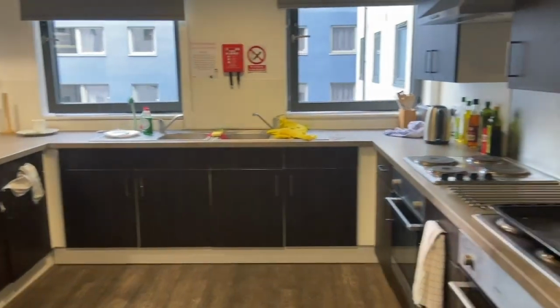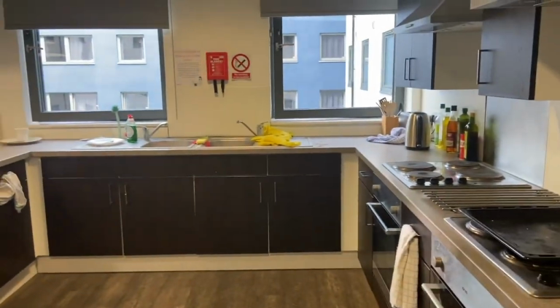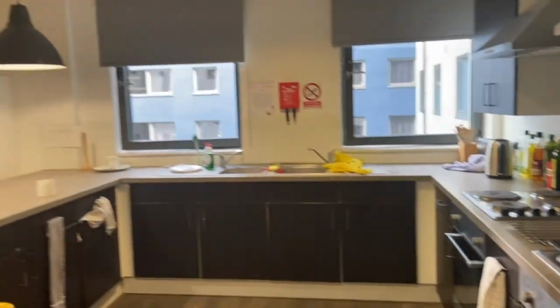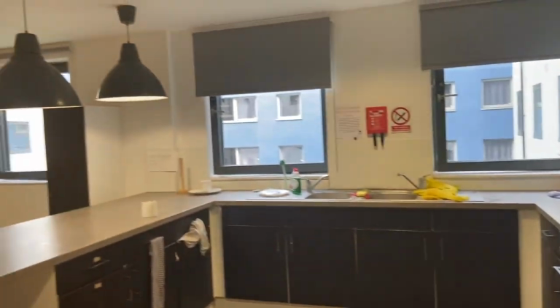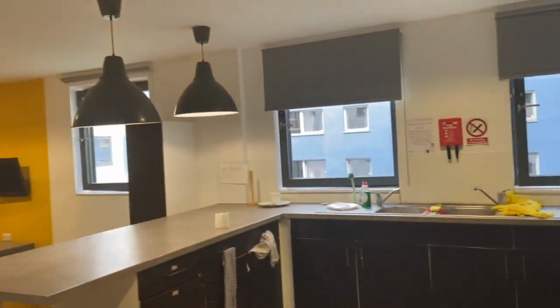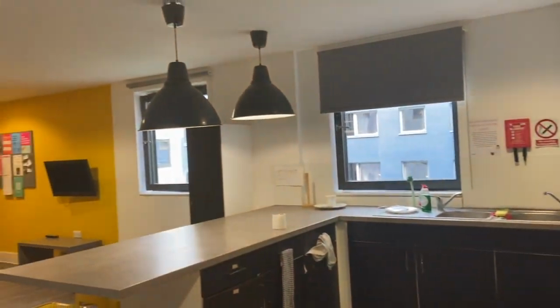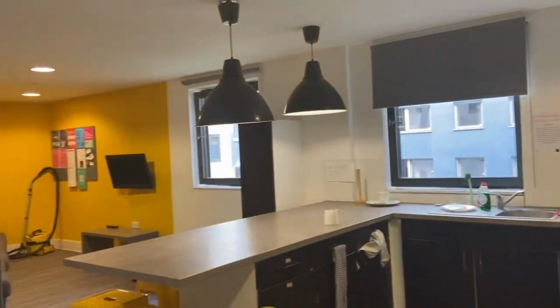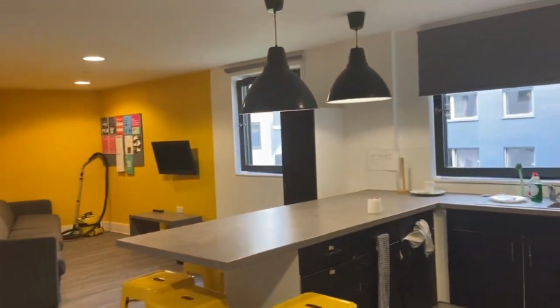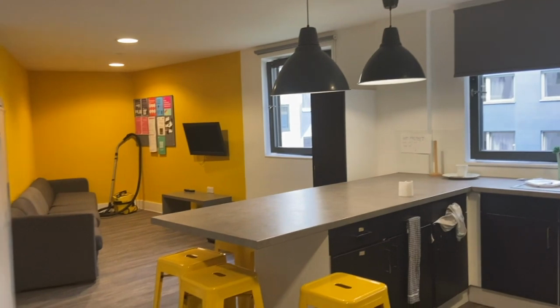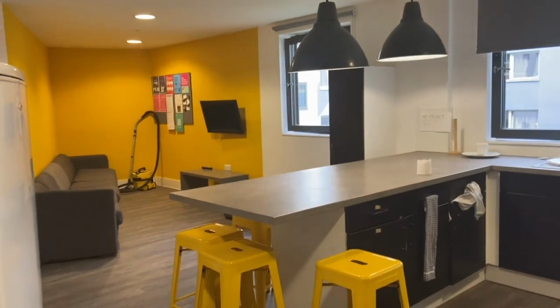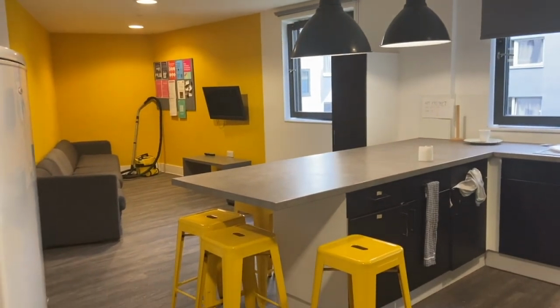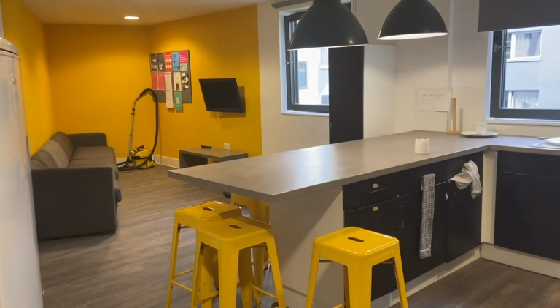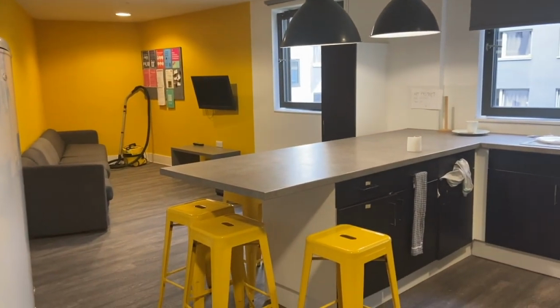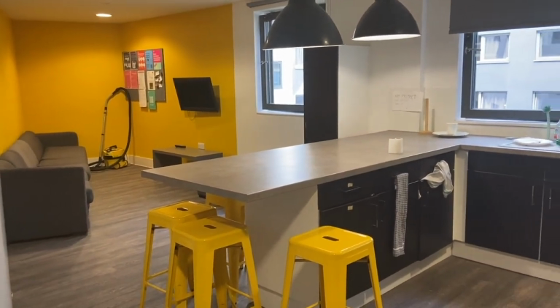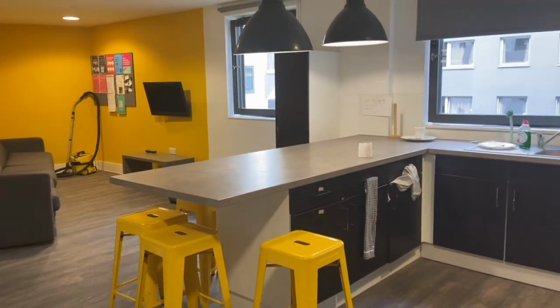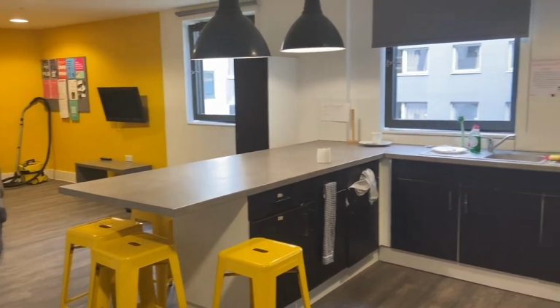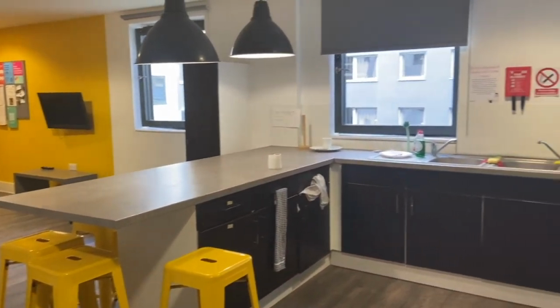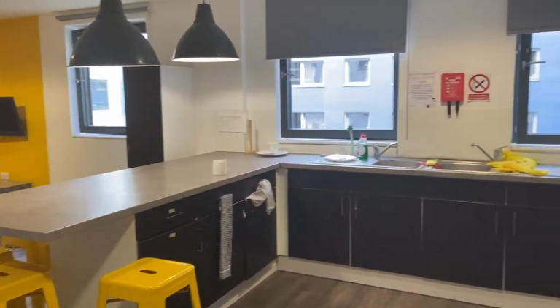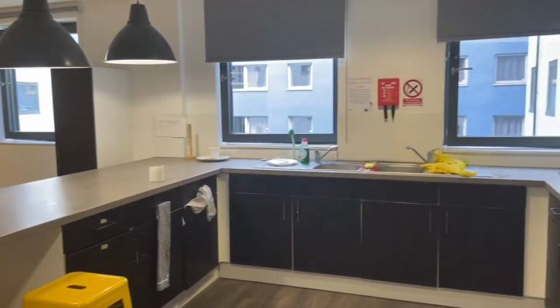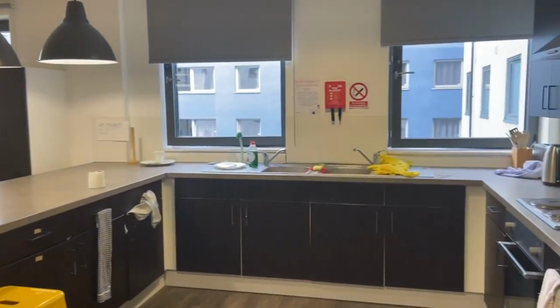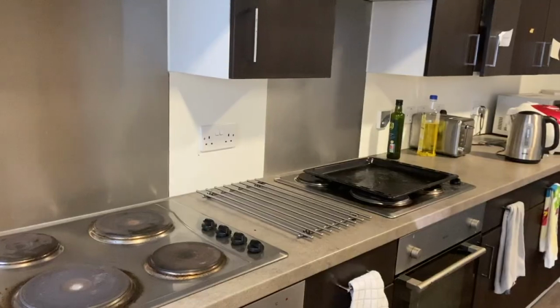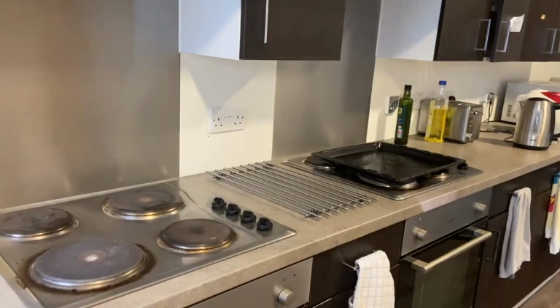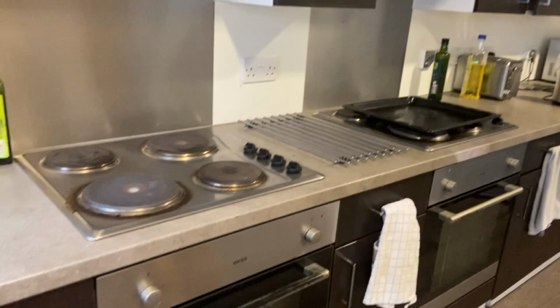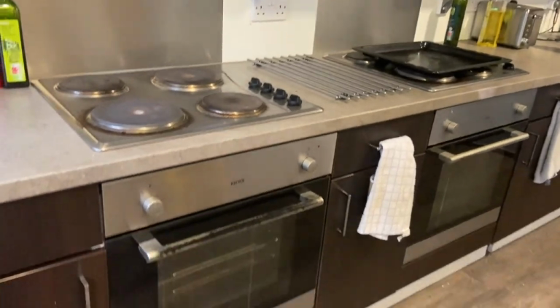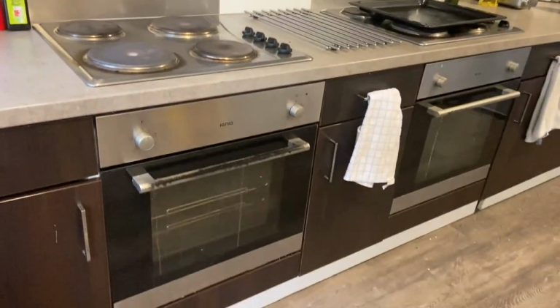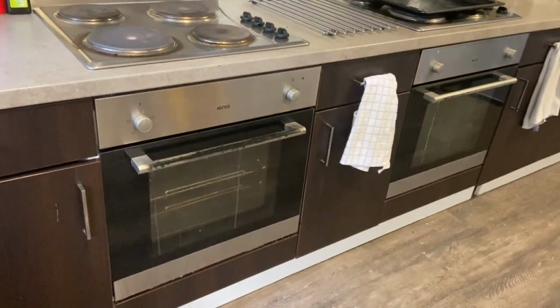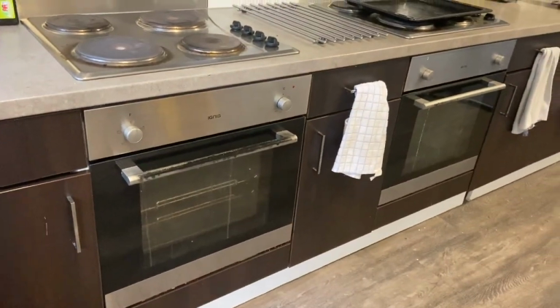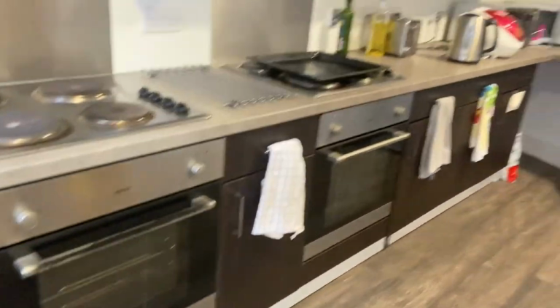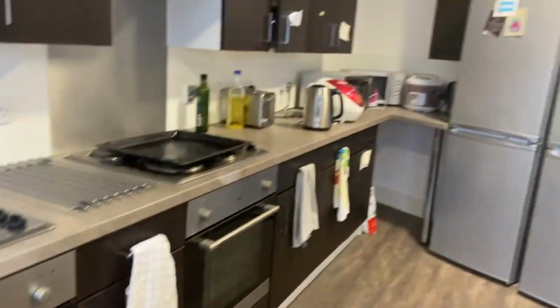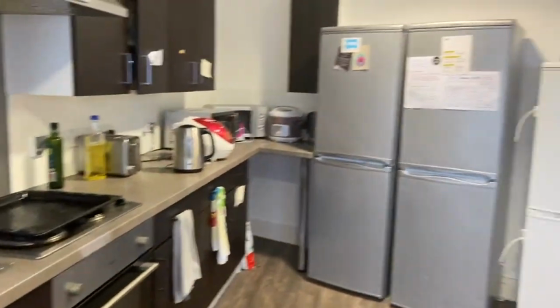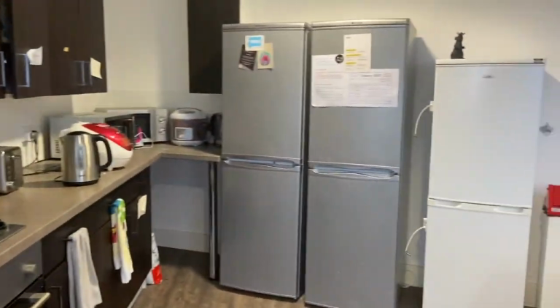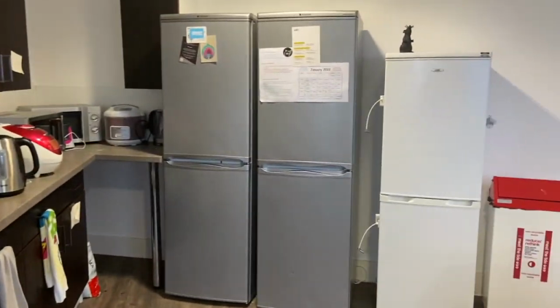We have pretty much two of everything which is really convenient — two ovens, two stoves, two sinks, two toasters, two kettles, two microwaves. In our flat we each get two cupboards and a drawer so there's plenty of space to keep our things in.